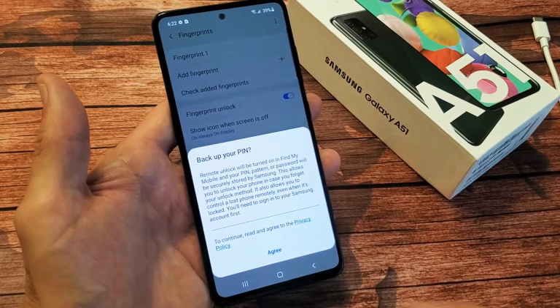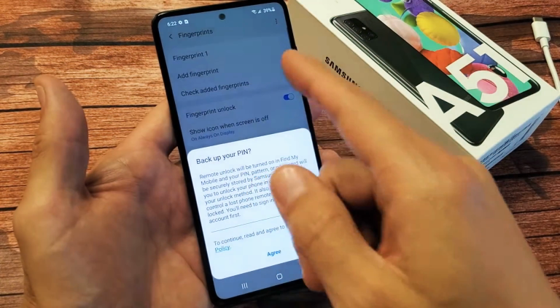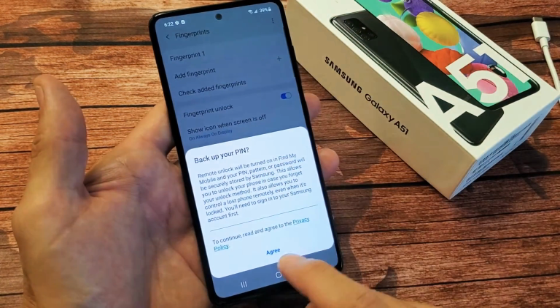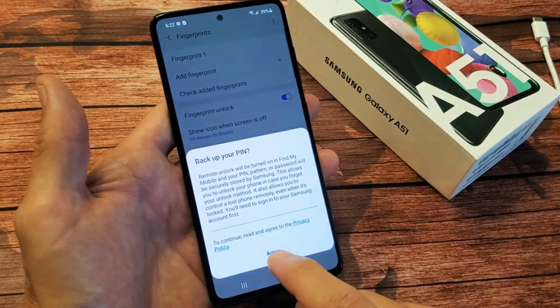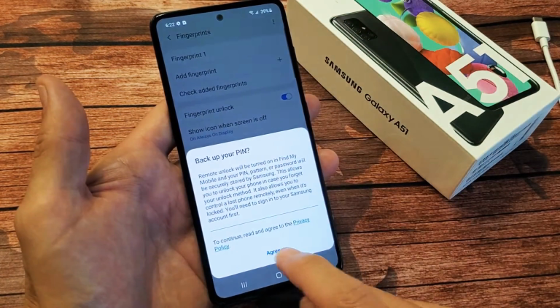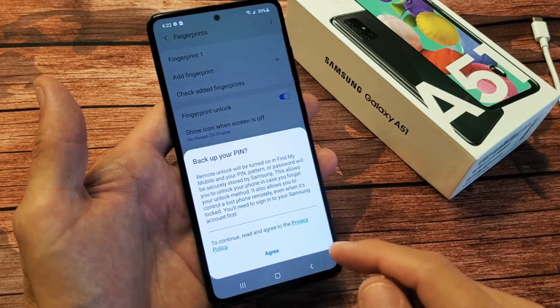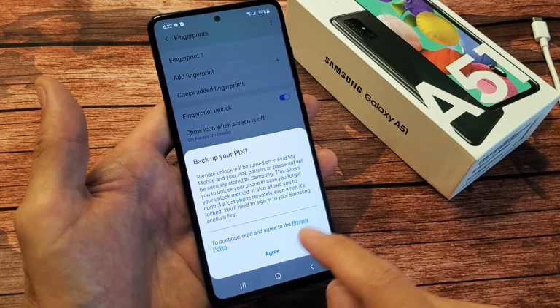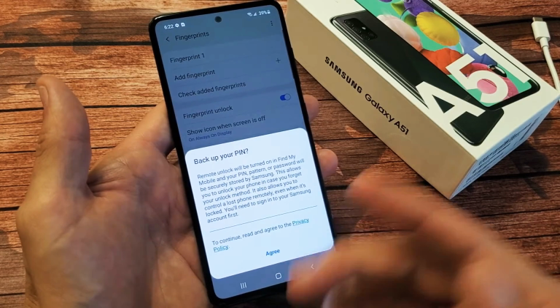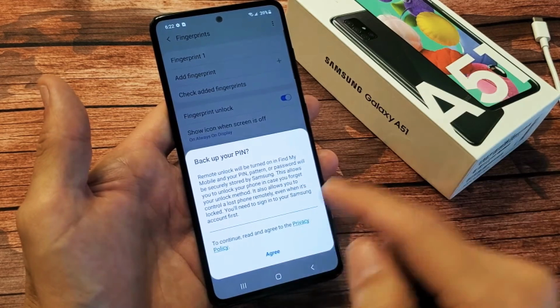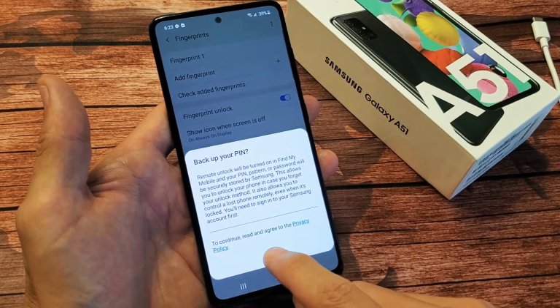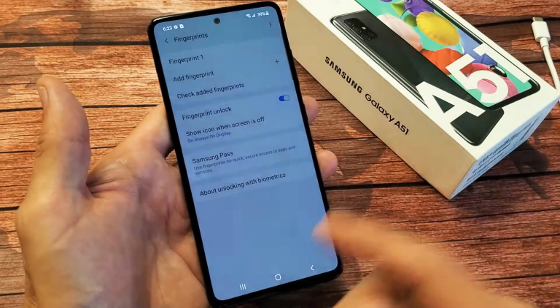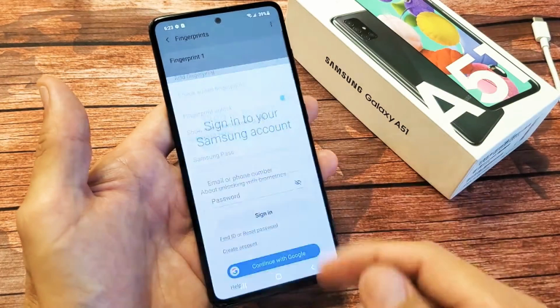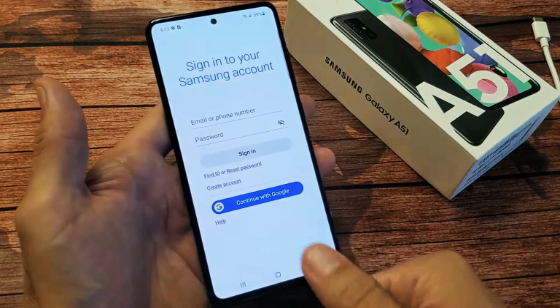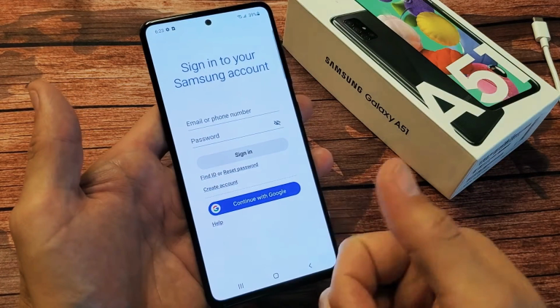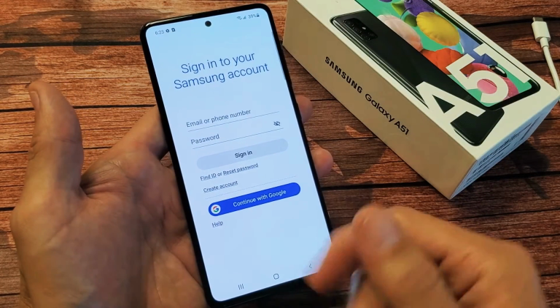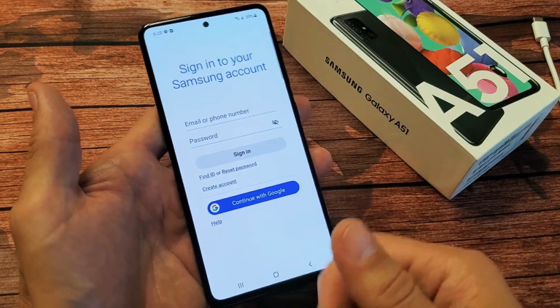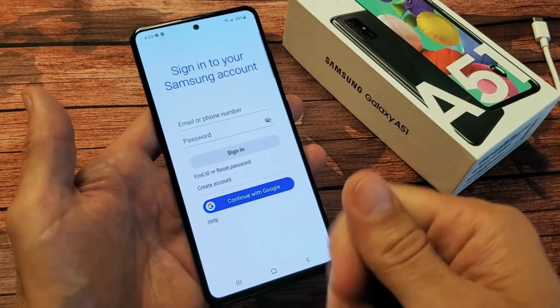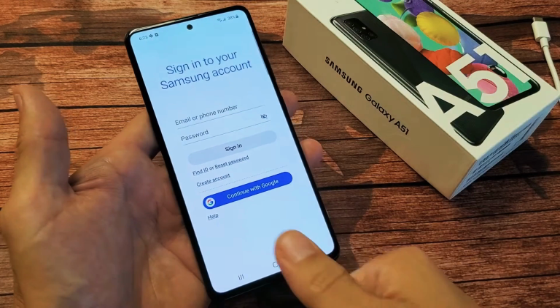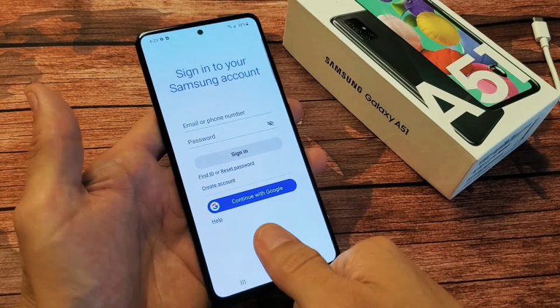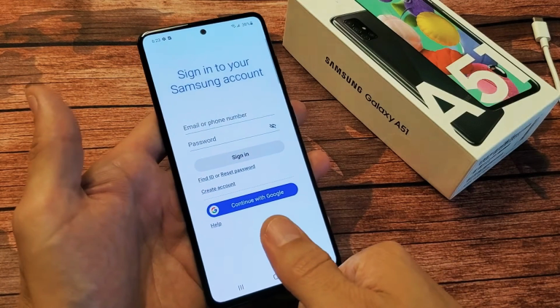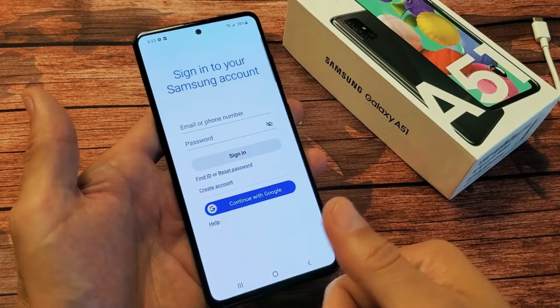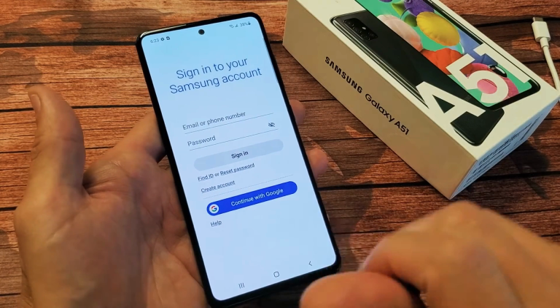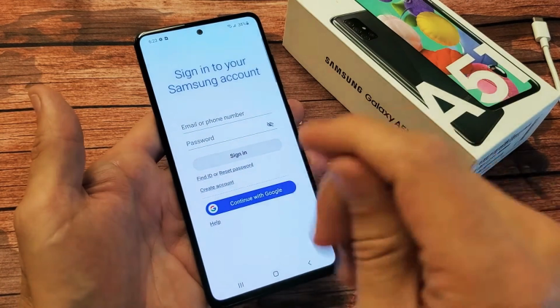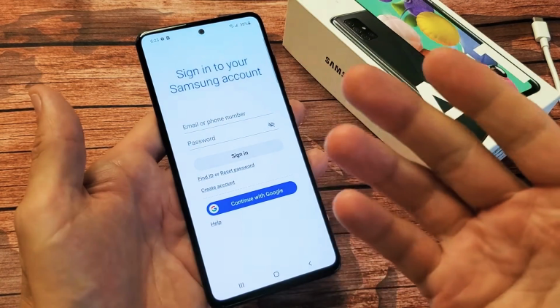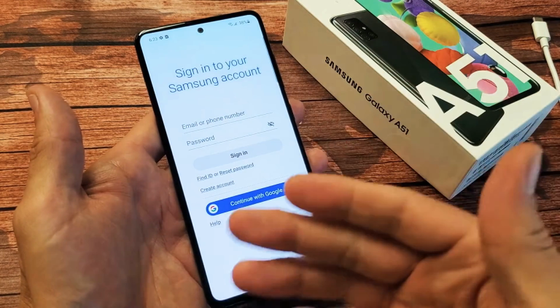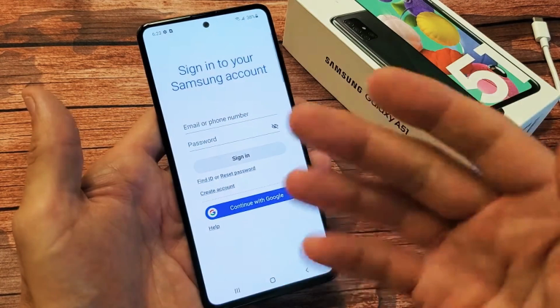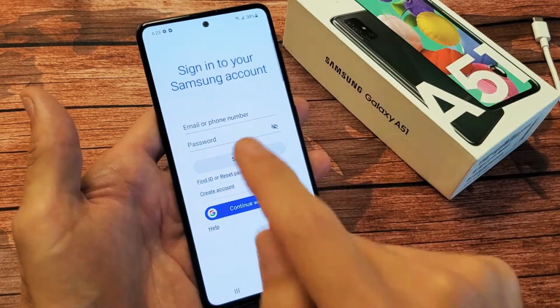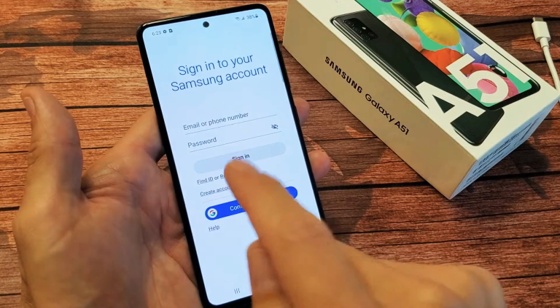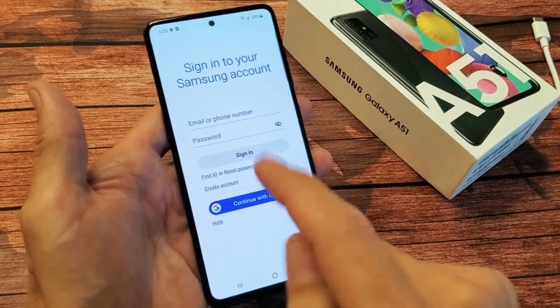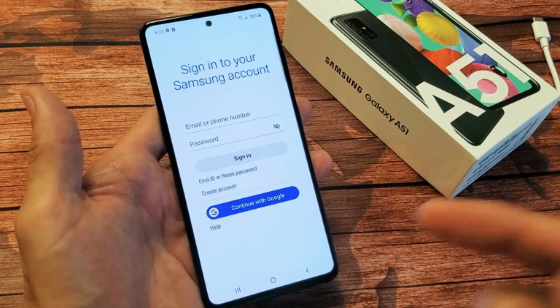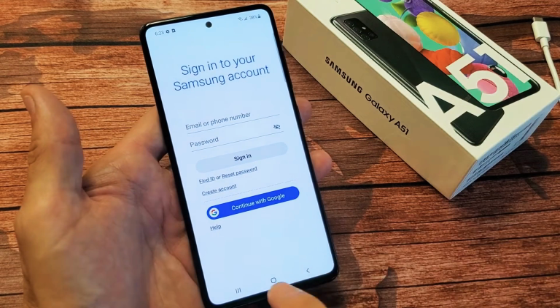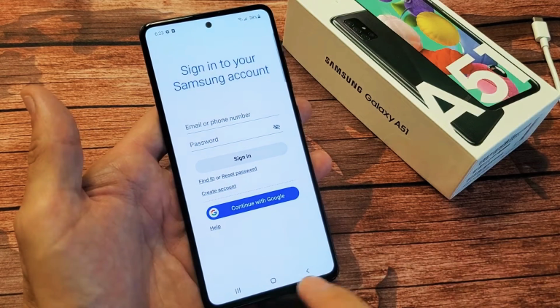And you know that backup PIN I had — the reason why you have to have a backup PIN, password, or whatnot is just in case if there's something wrong with your fingerprint, if it doesn't register, or maybe you've burned your hand or something like that.